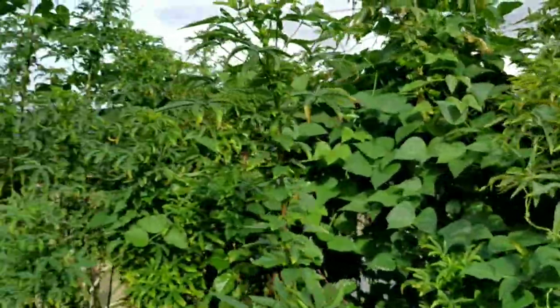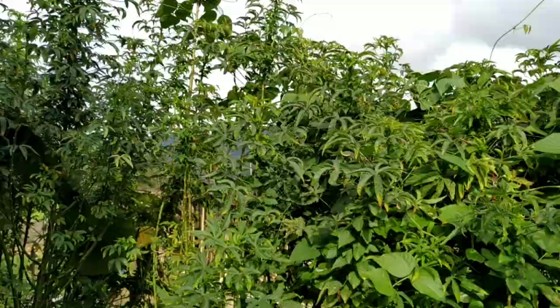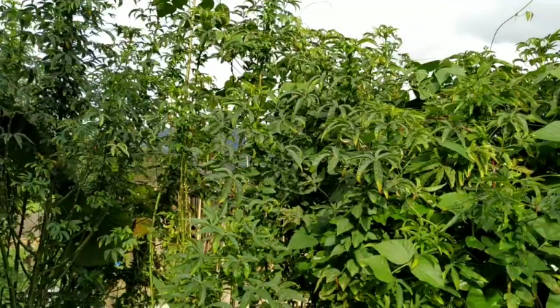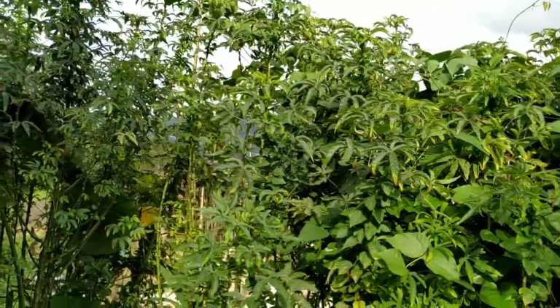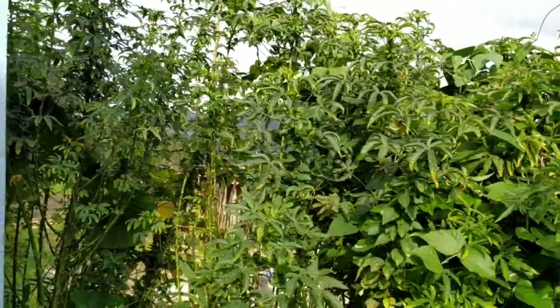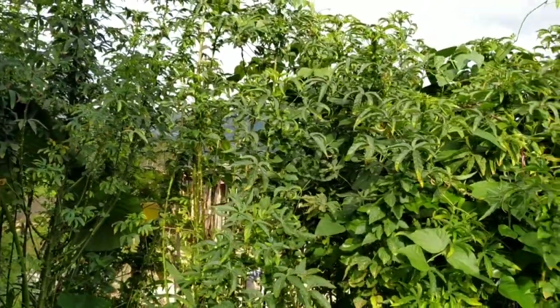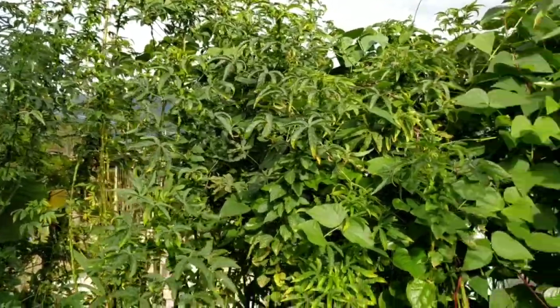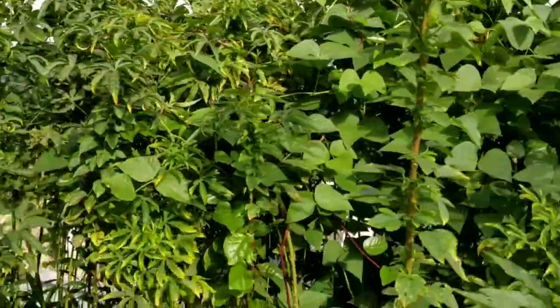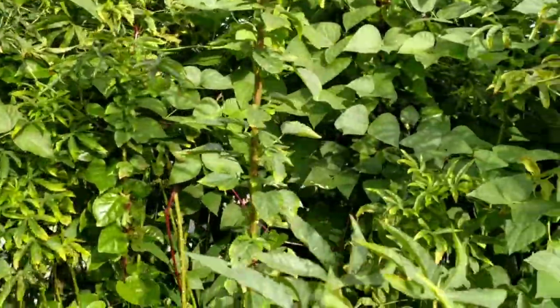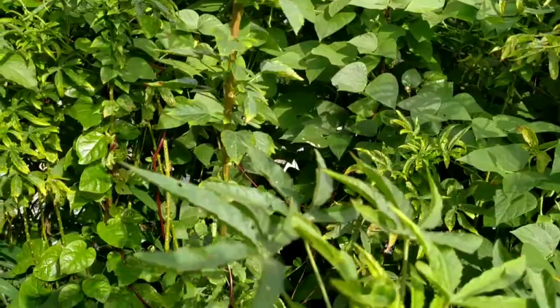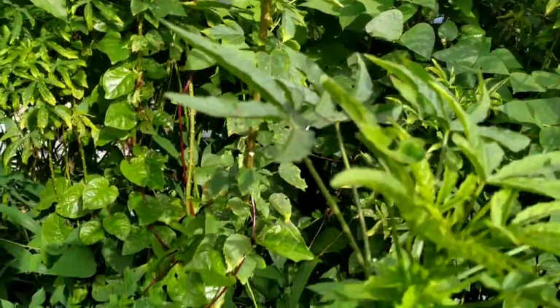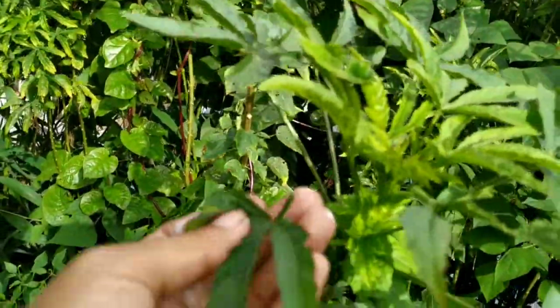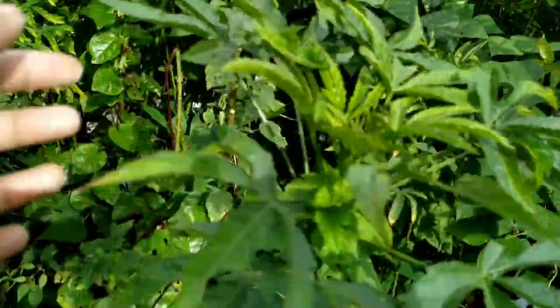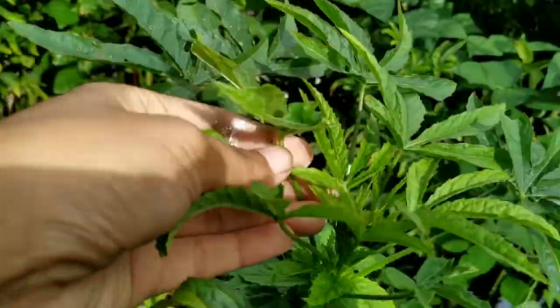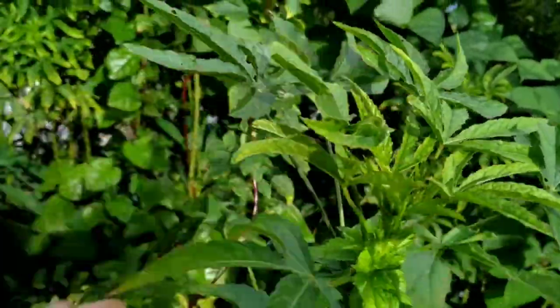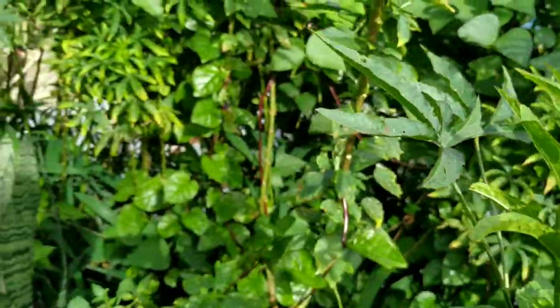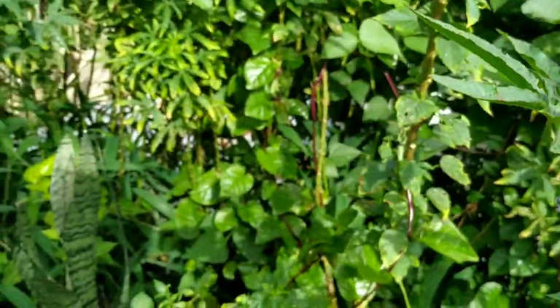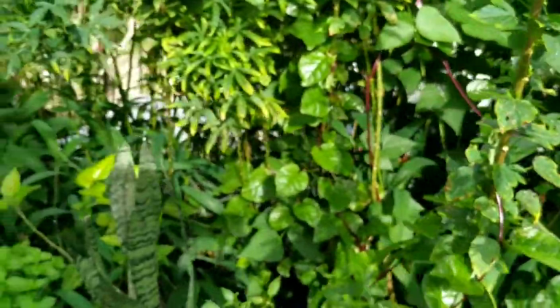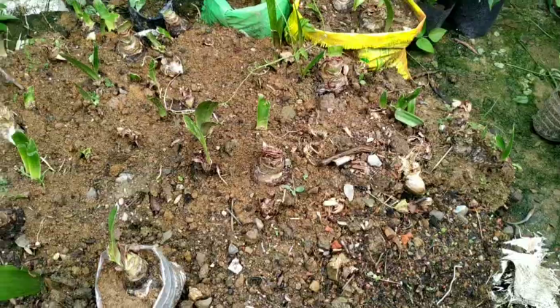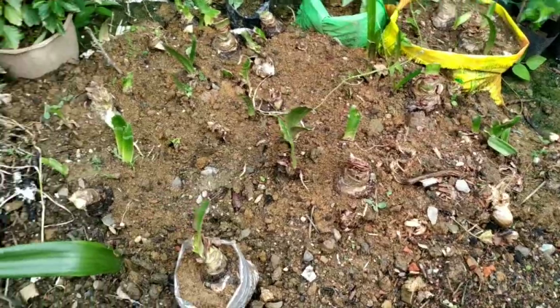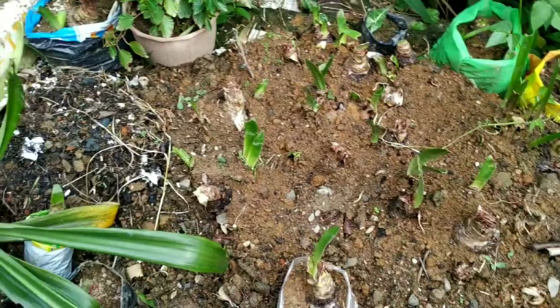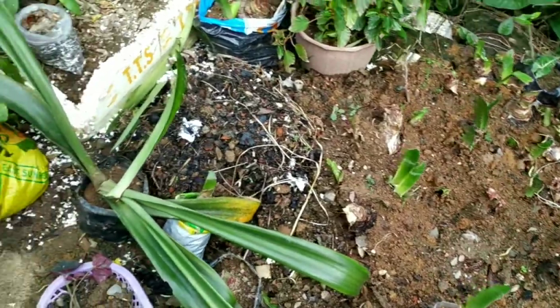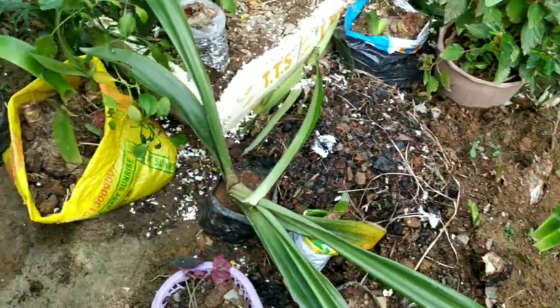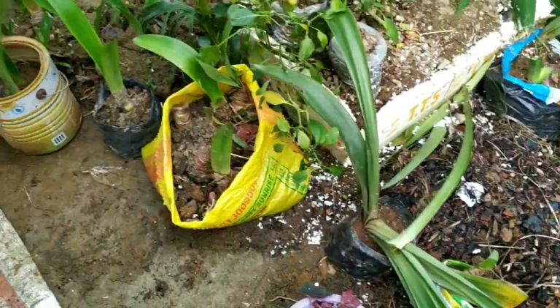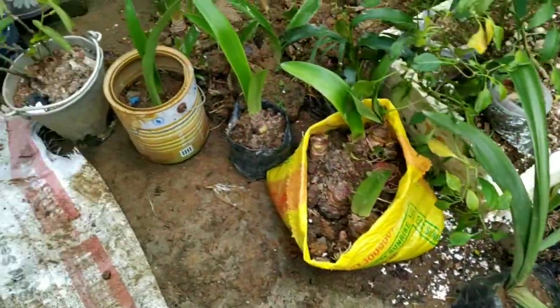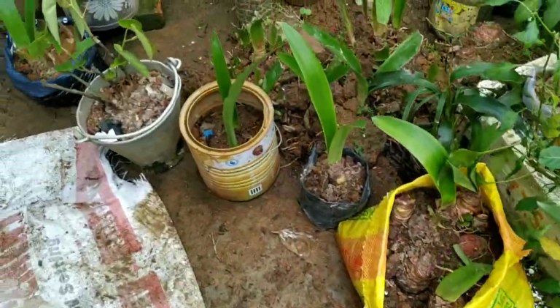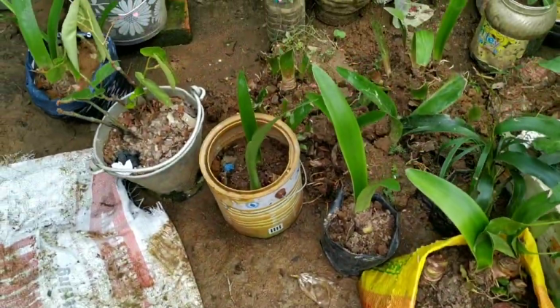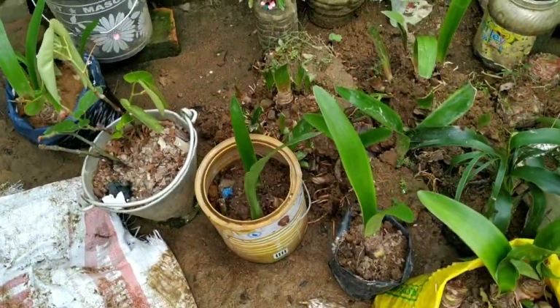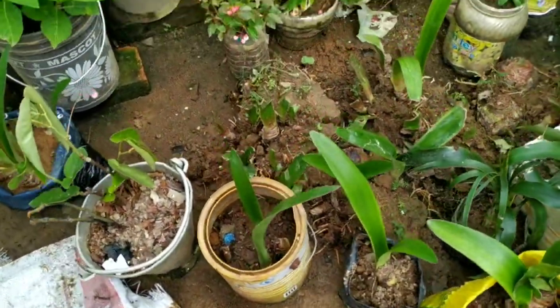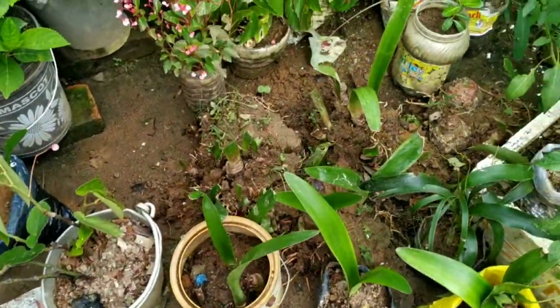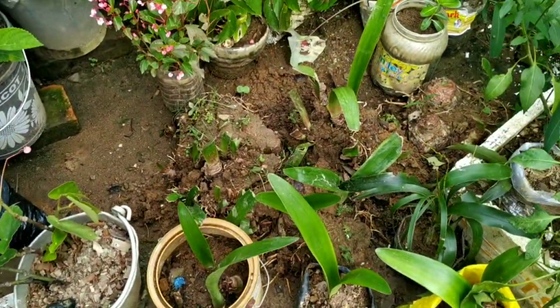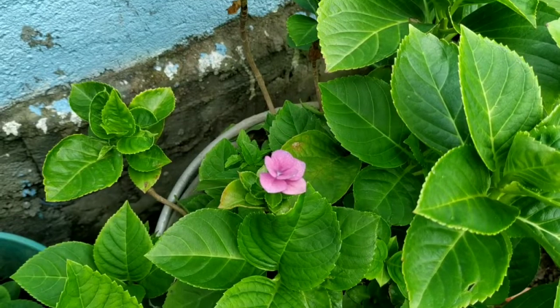You can see these spiky plants here — I don't know what they are called in English, but they look like this. And here are some lilies — it is lily season right now, so my mom is planning to plant them properly.